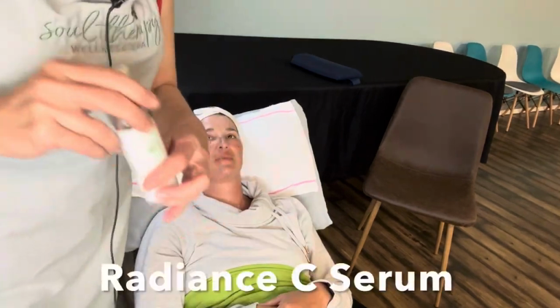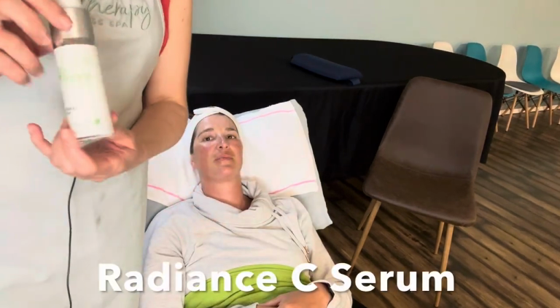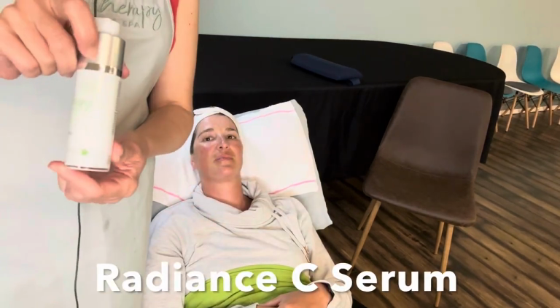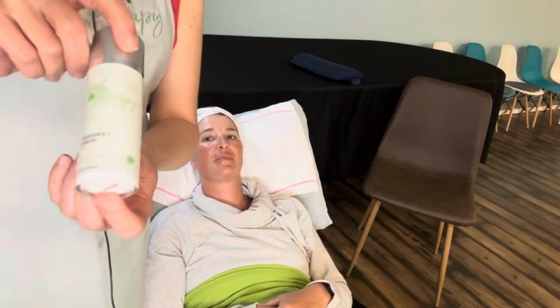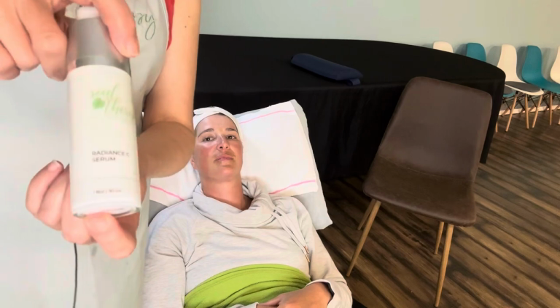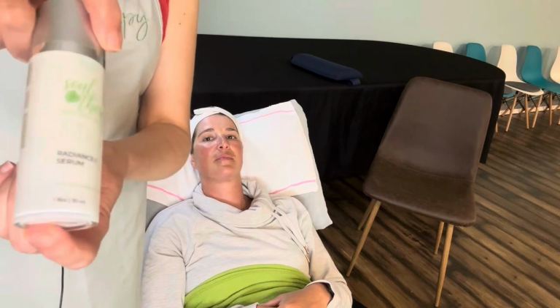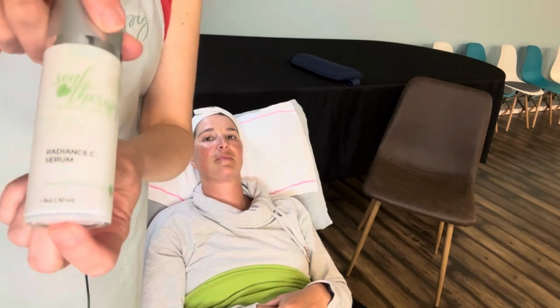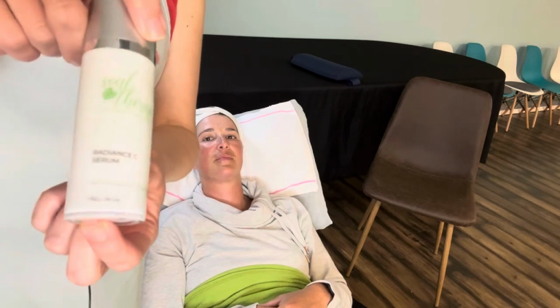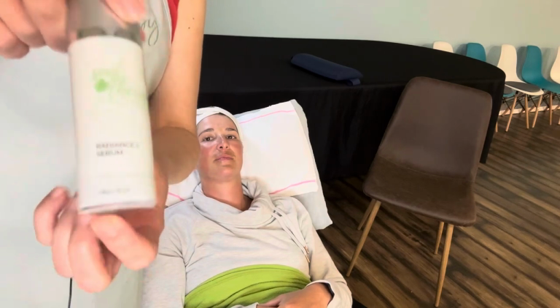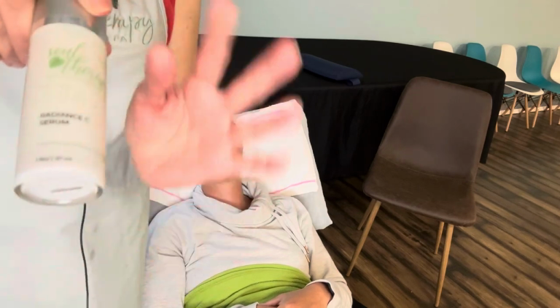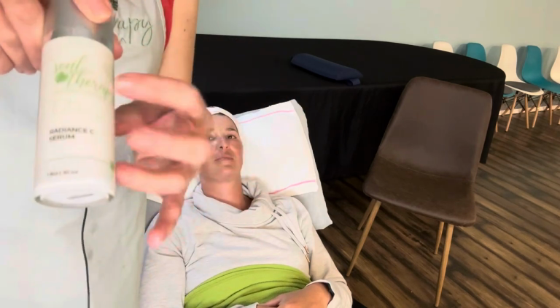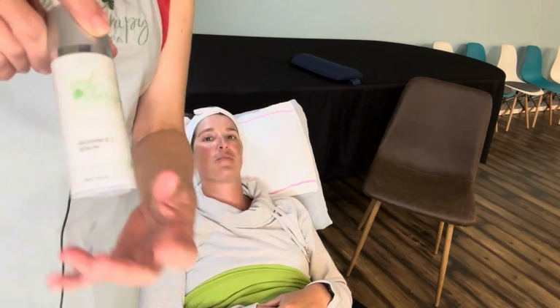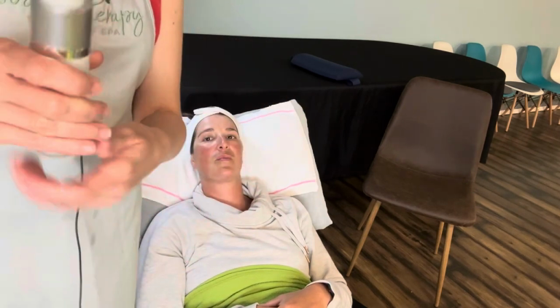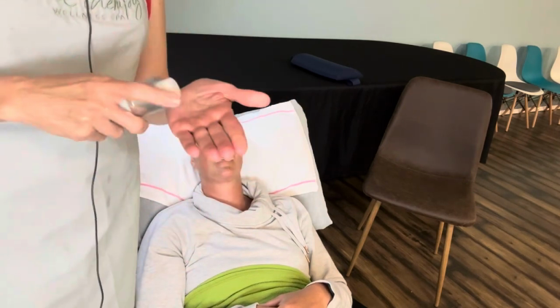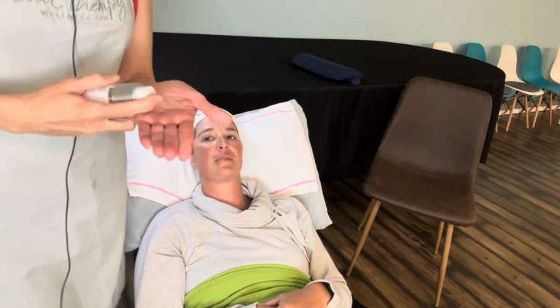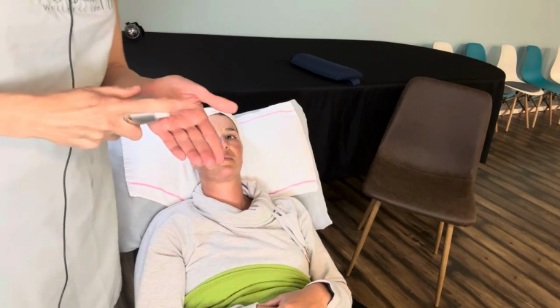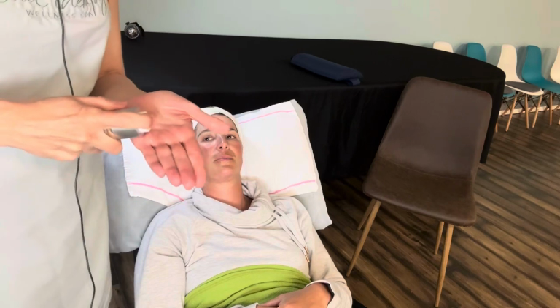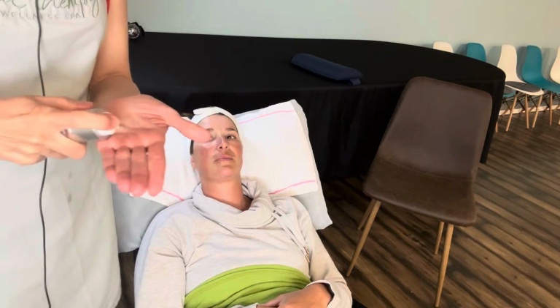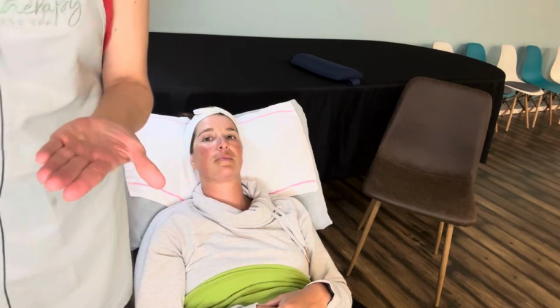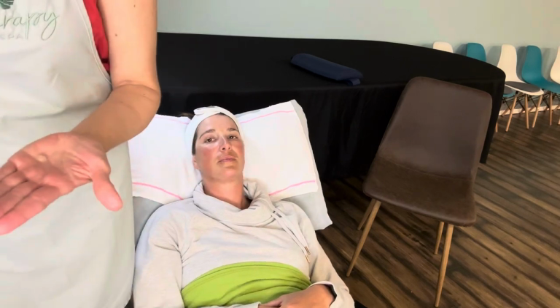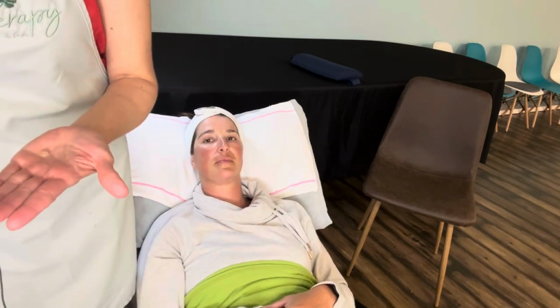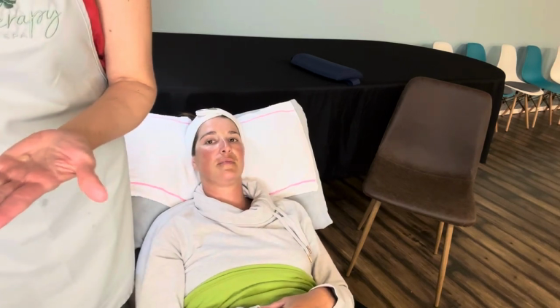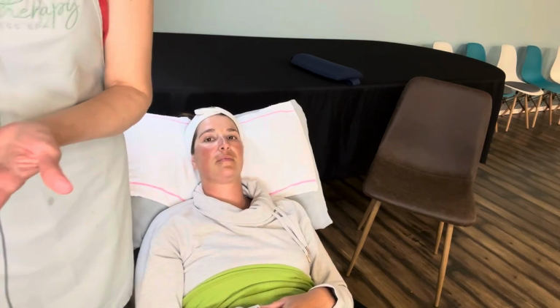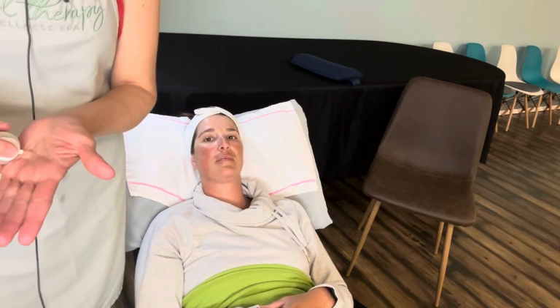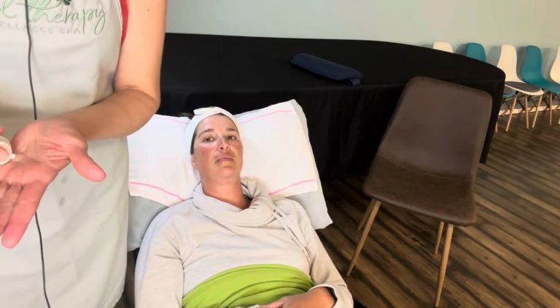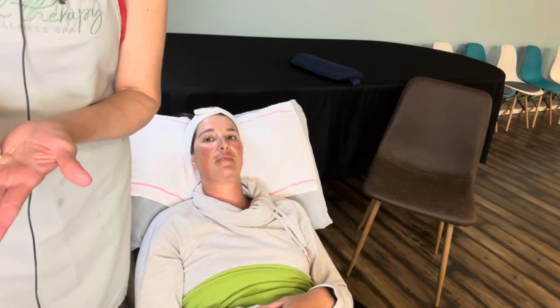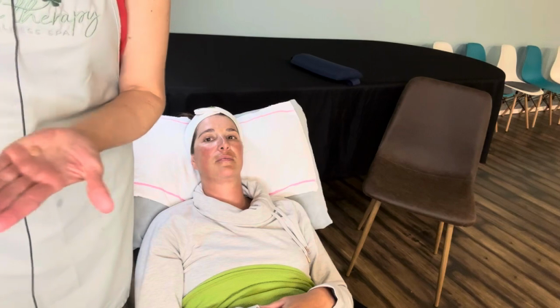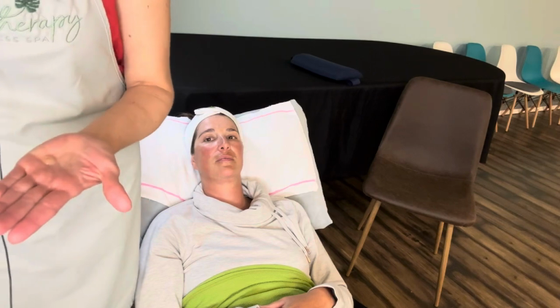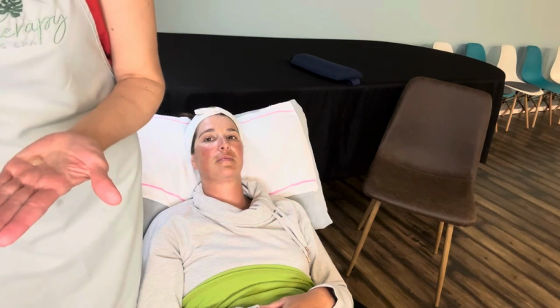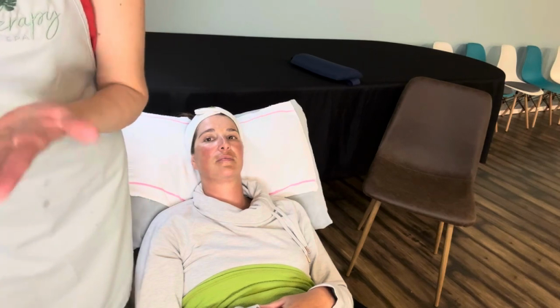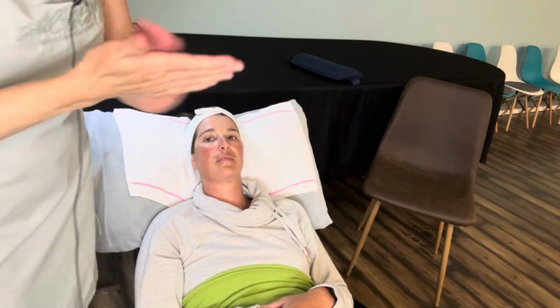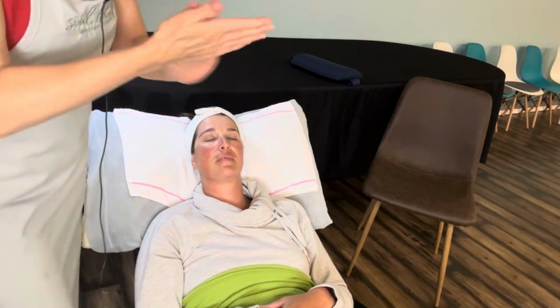We're going to put on the Radiance Sea Serum and this is going to be our exfoliation step in the facial. We'll put about three pumps of that.